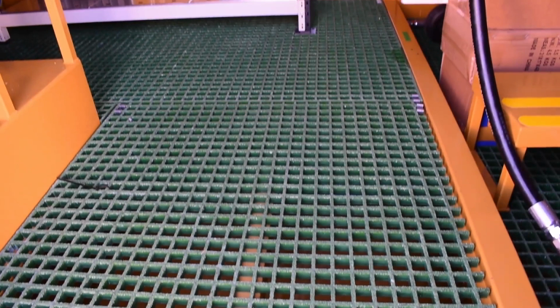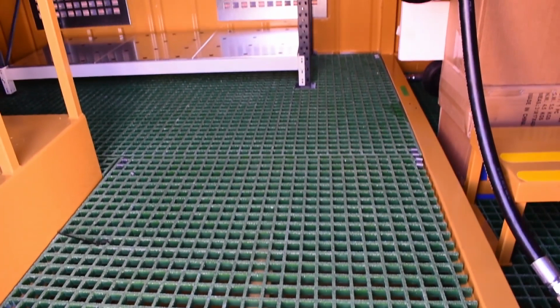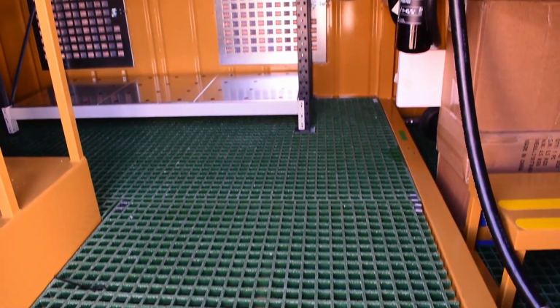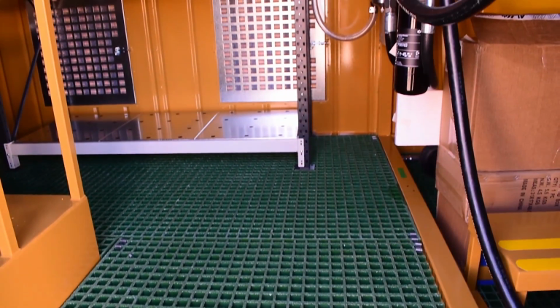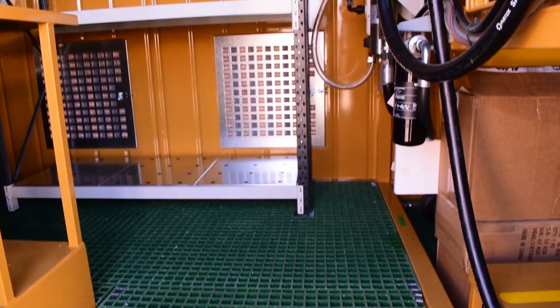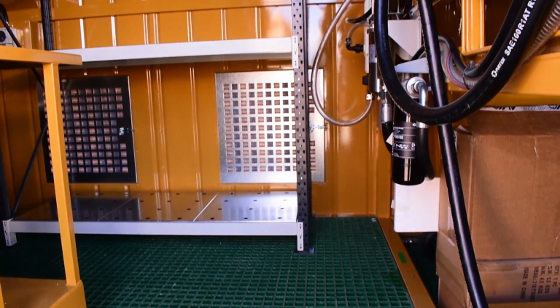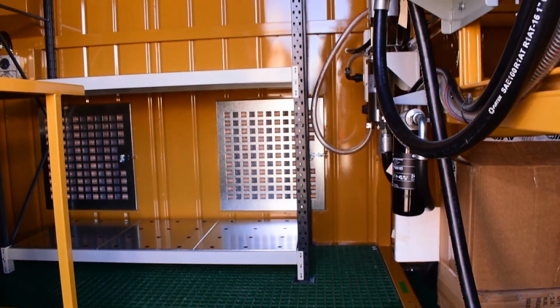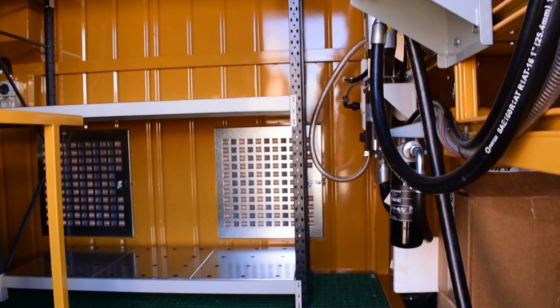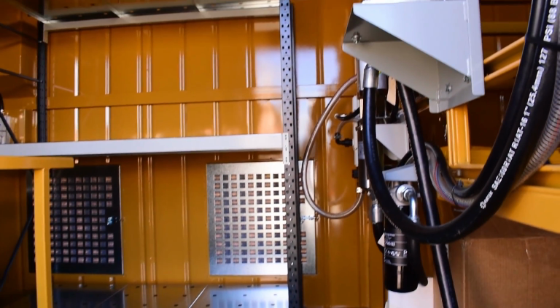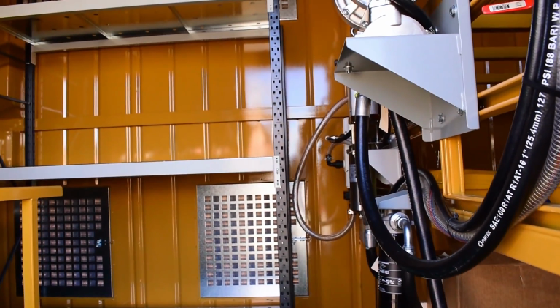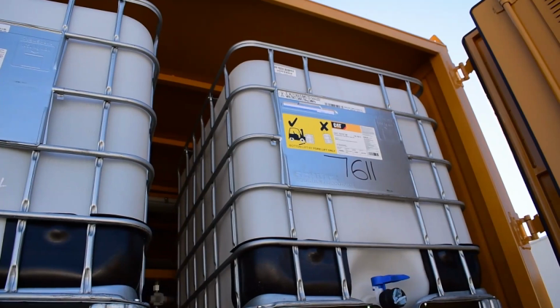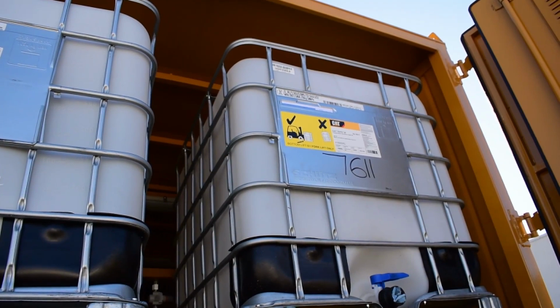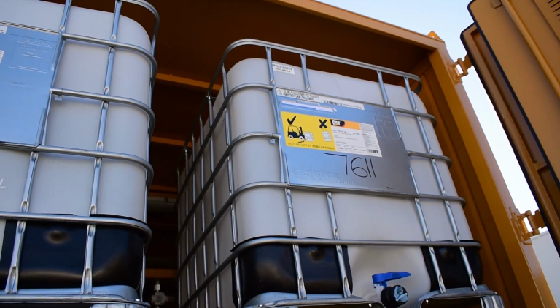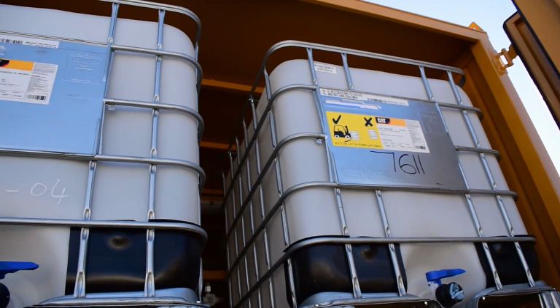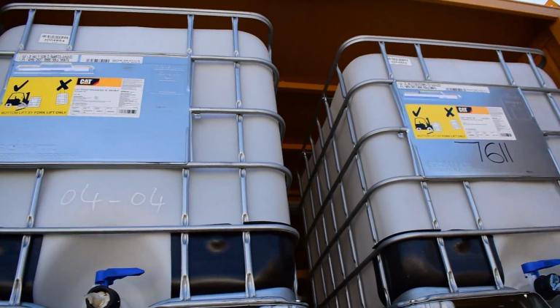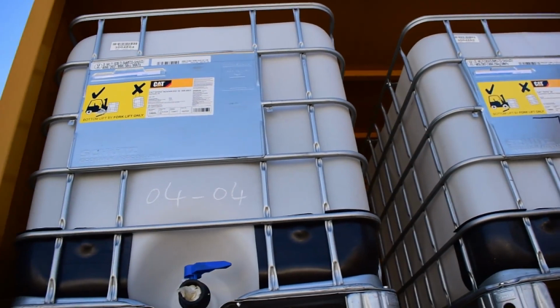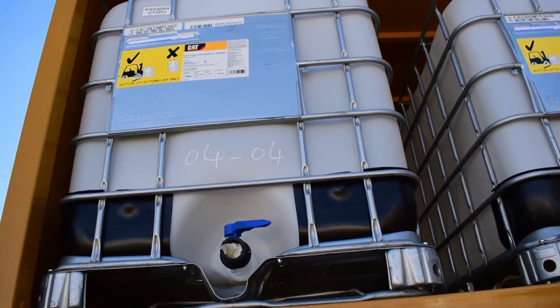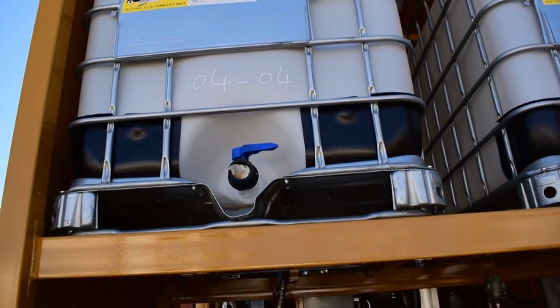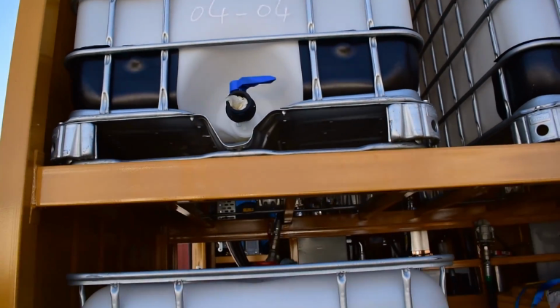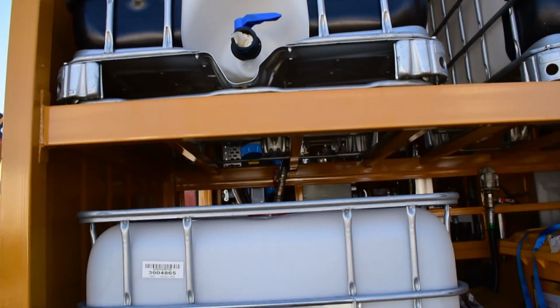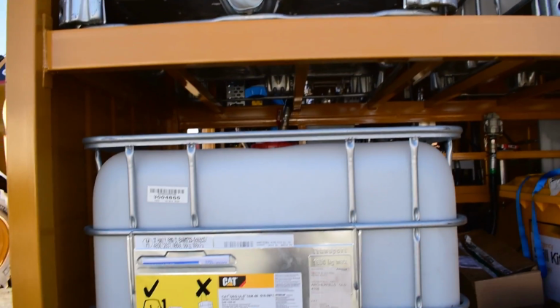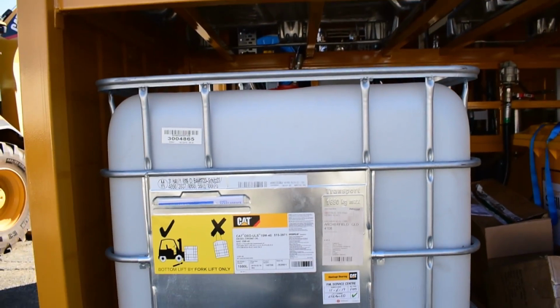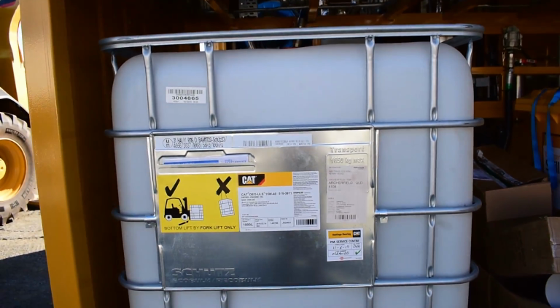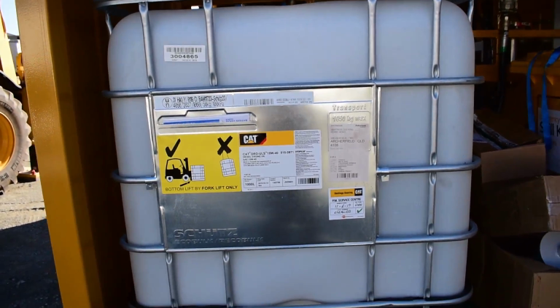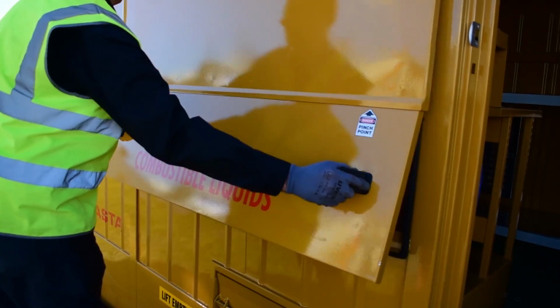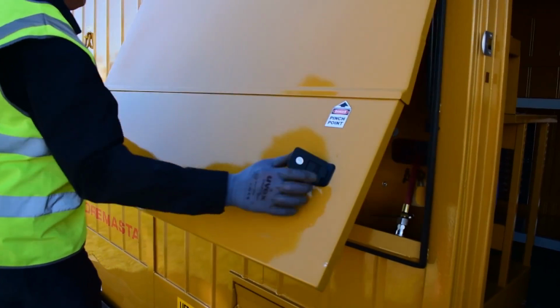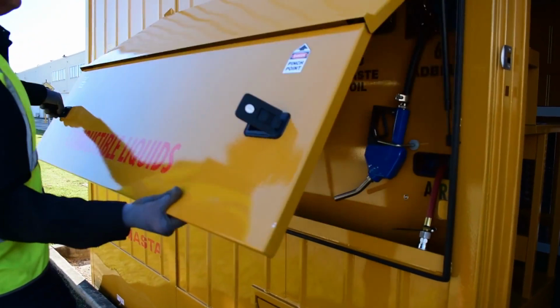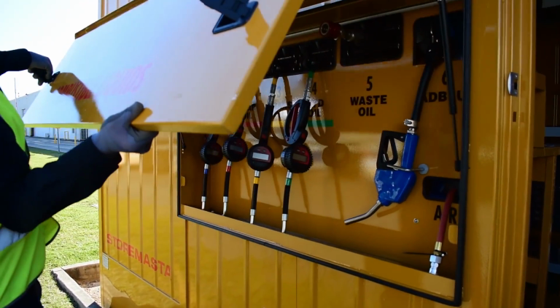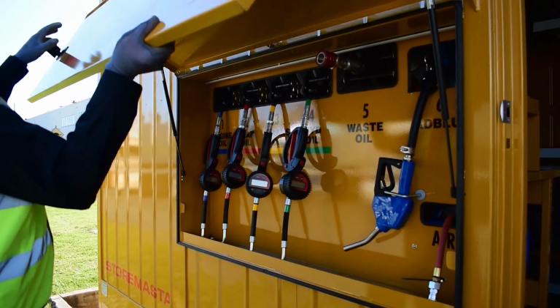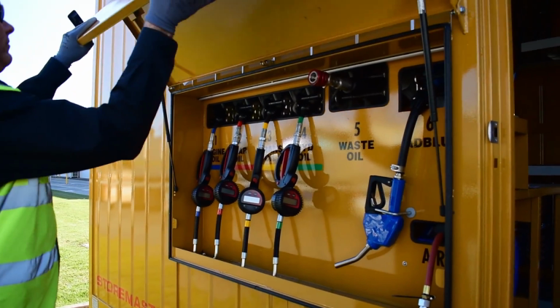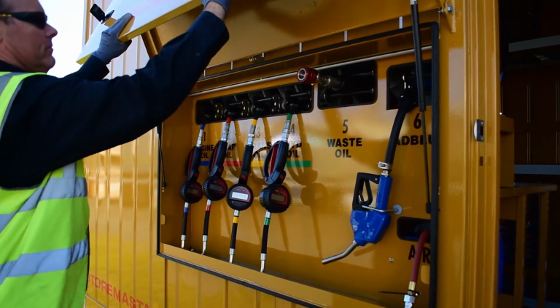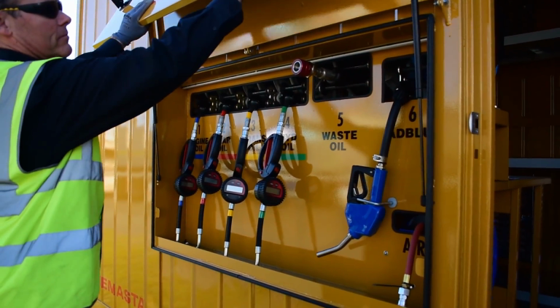A self-funded oil solution for storing and dispensing of up to 8,000 litres of various oils and greases, reducing the risk of contamination and spills. Oil and waste reels assist to reduce time spent performing maintenance.